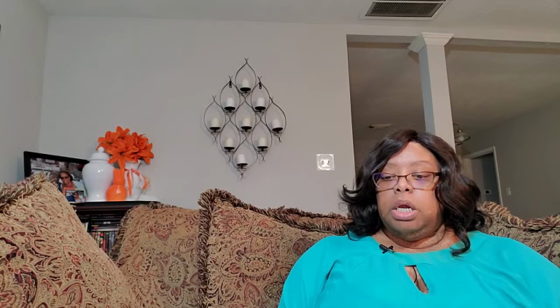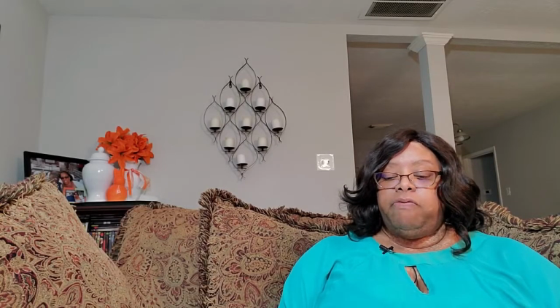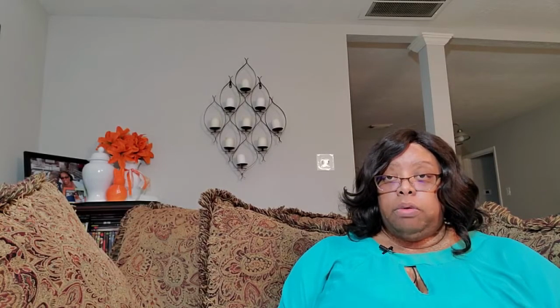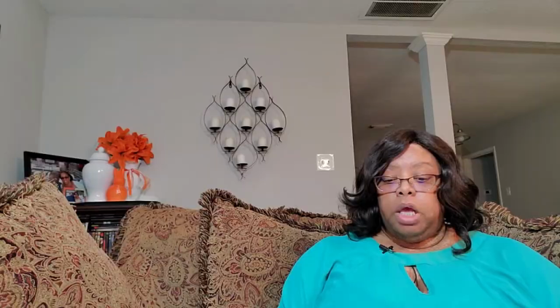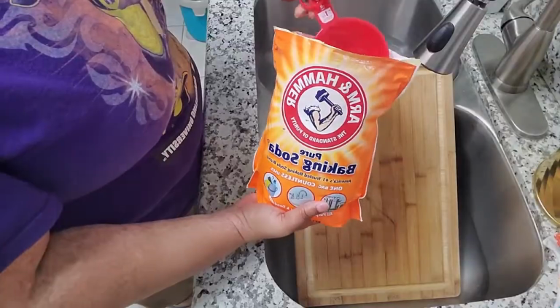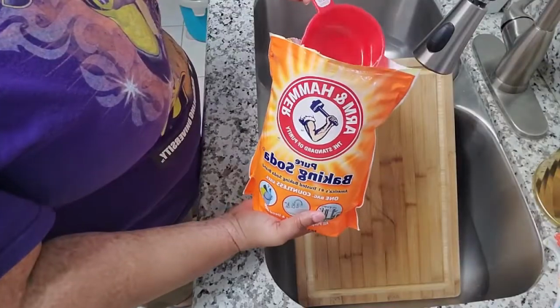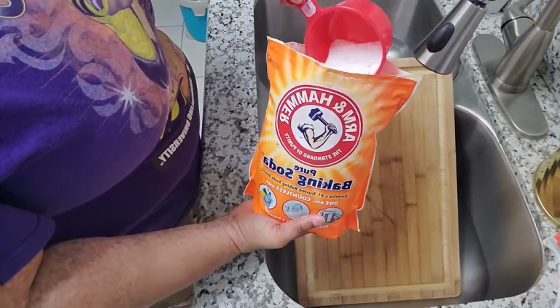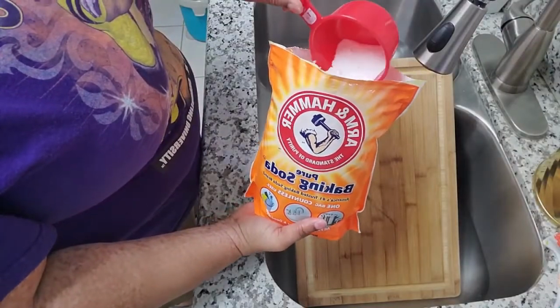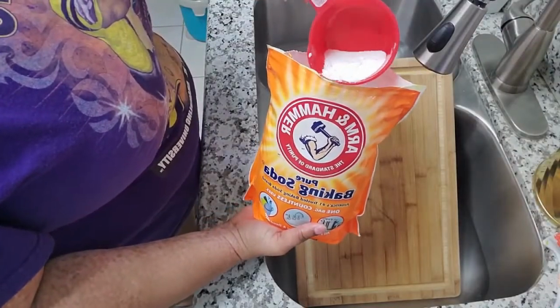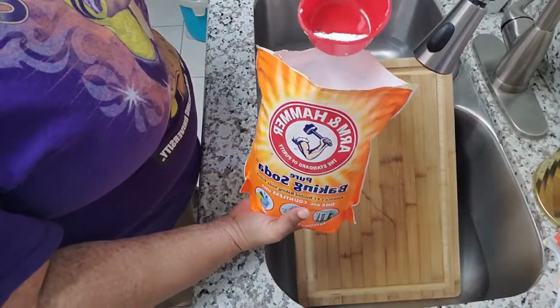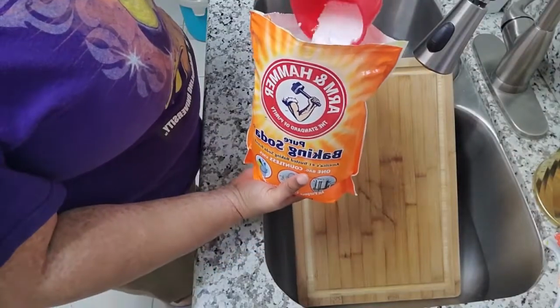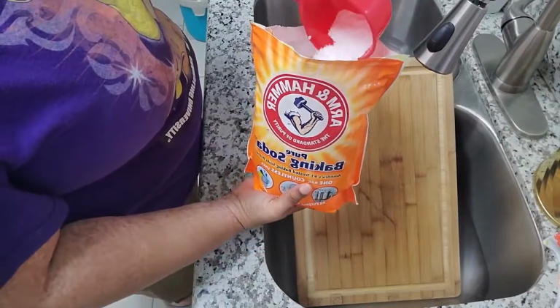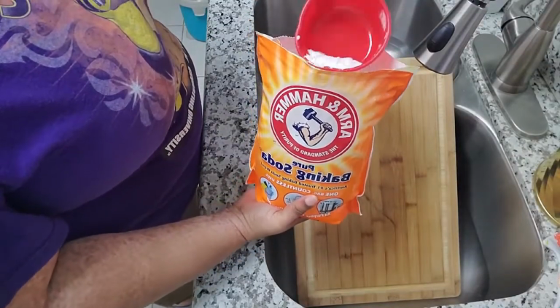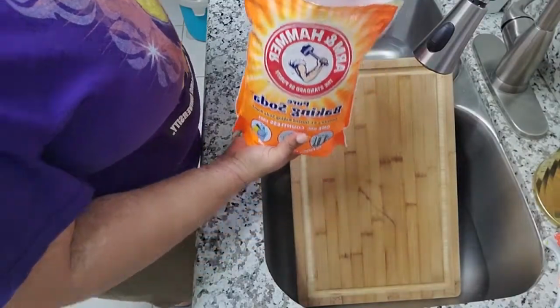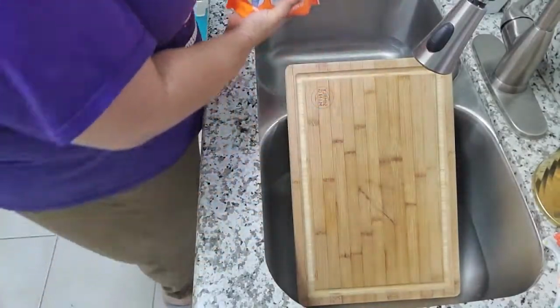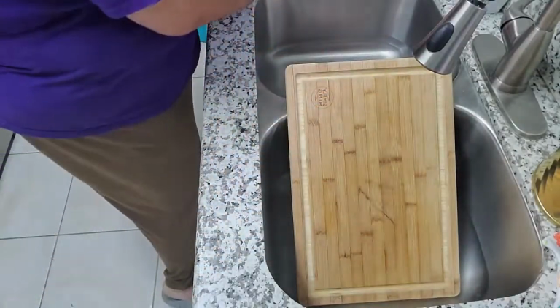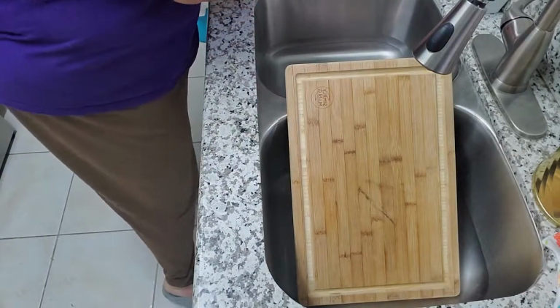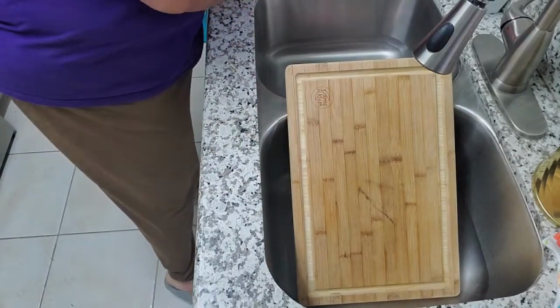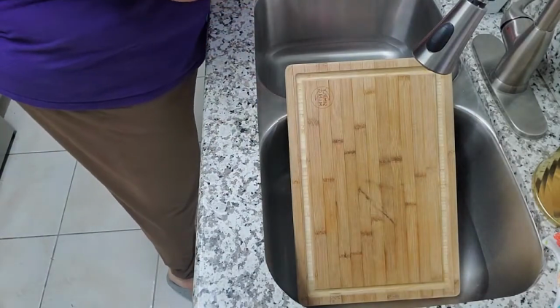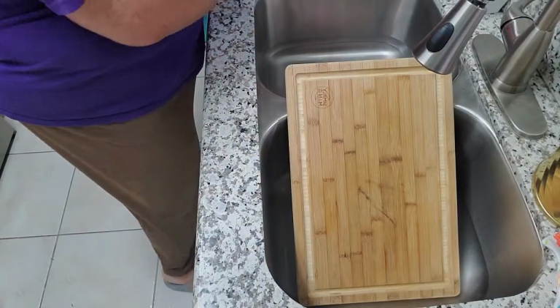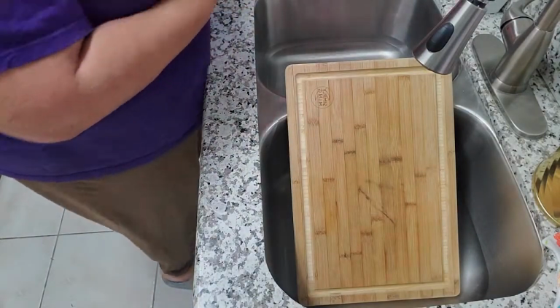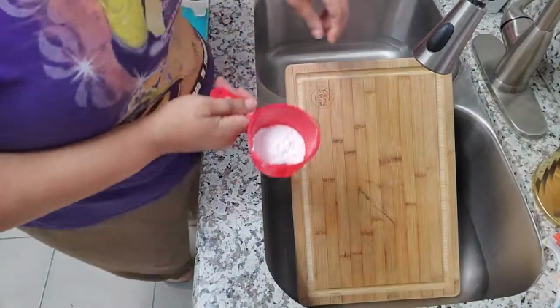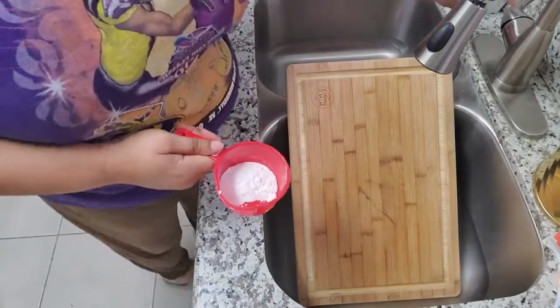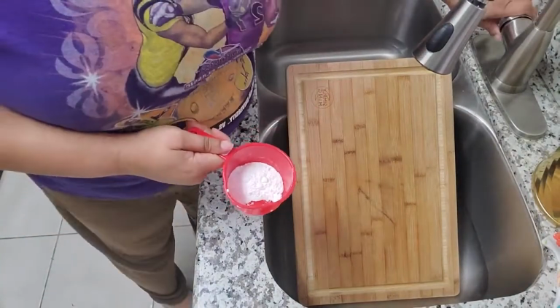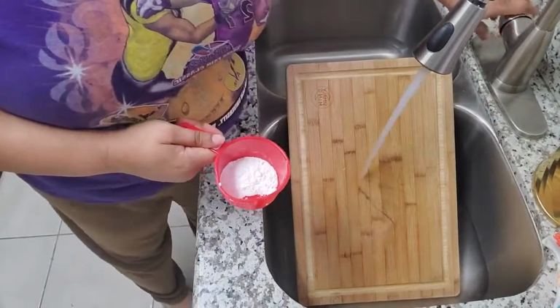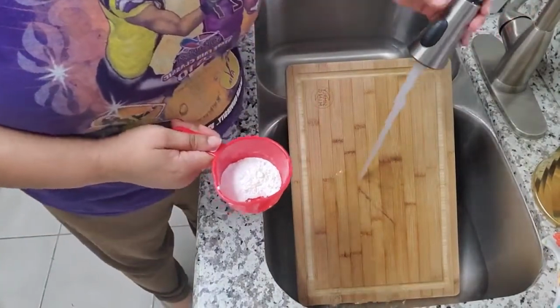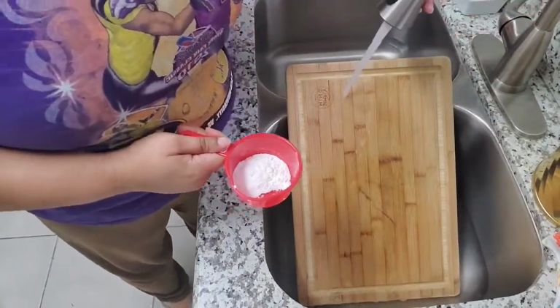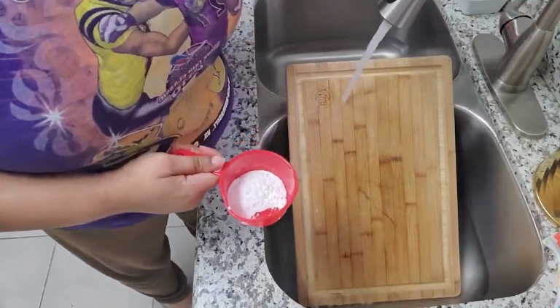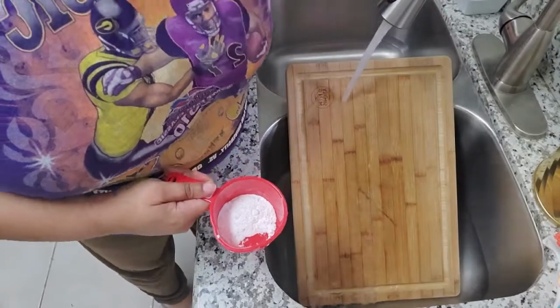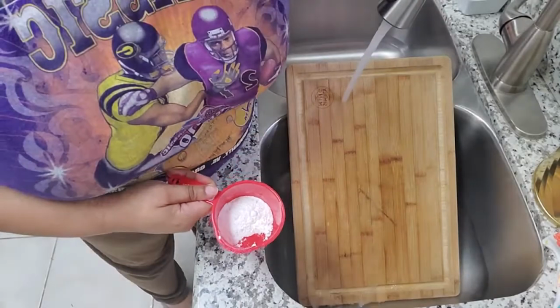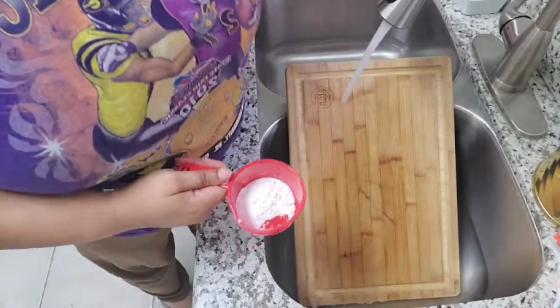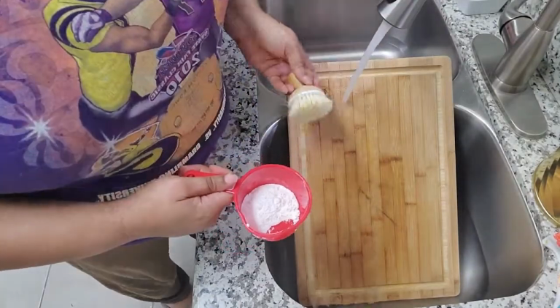Number four: it's a cutting board deodorizer. You sprinkle a little baking soda on your cutting board after you use it, scrub it to disinfect it, rinse it, dry it, and put it away.